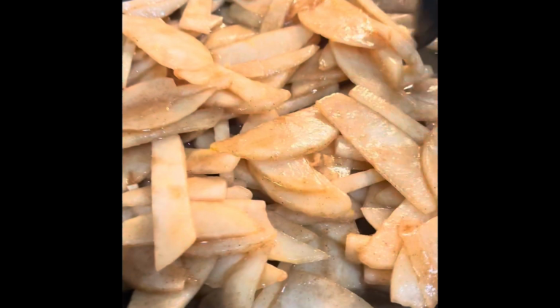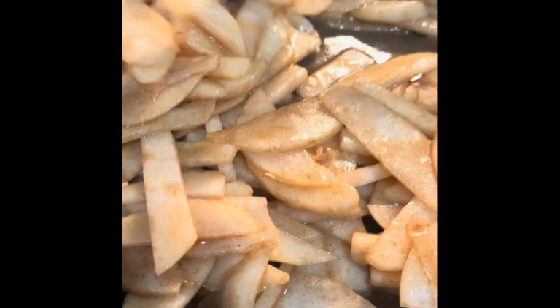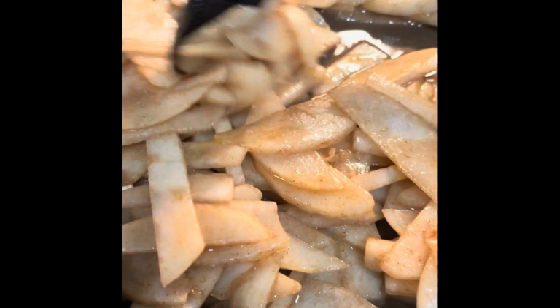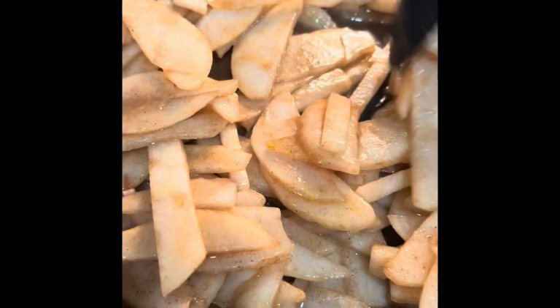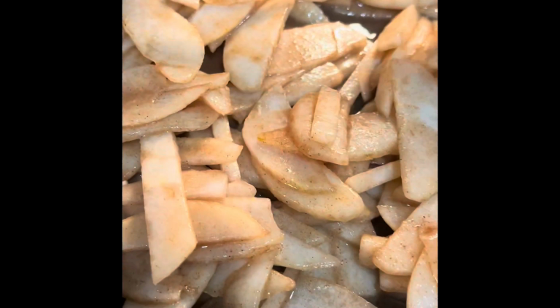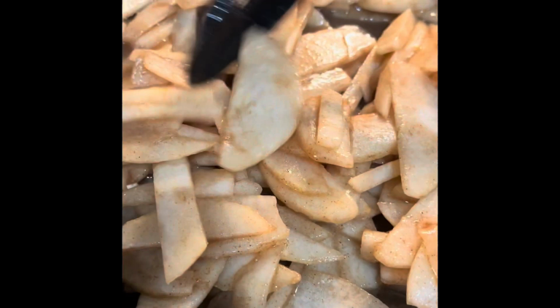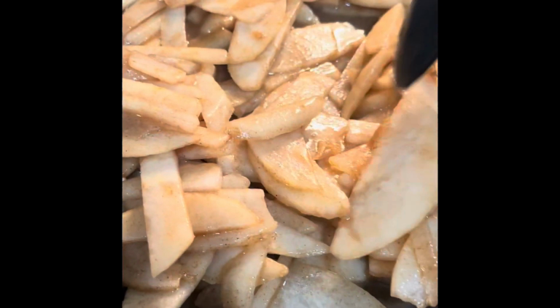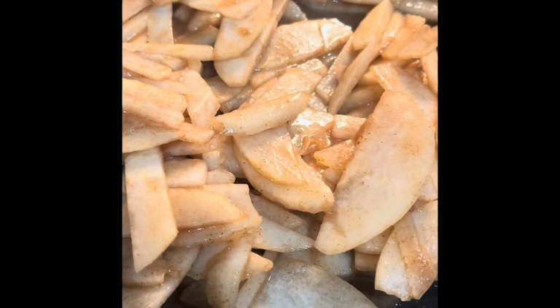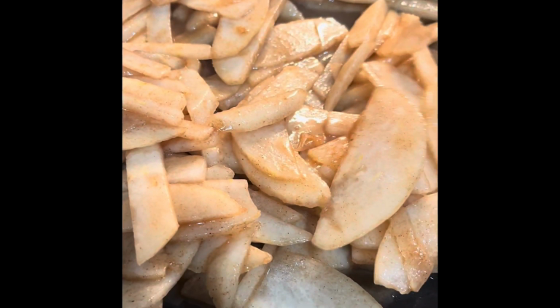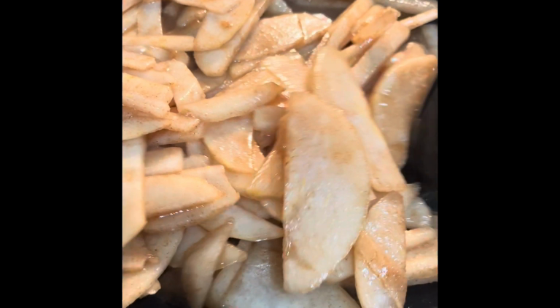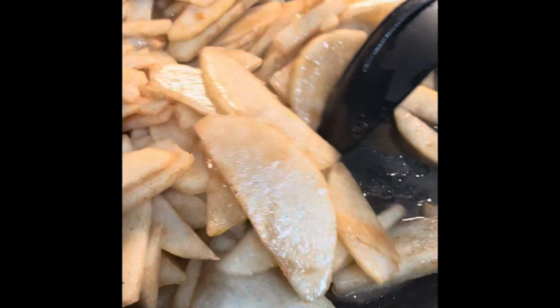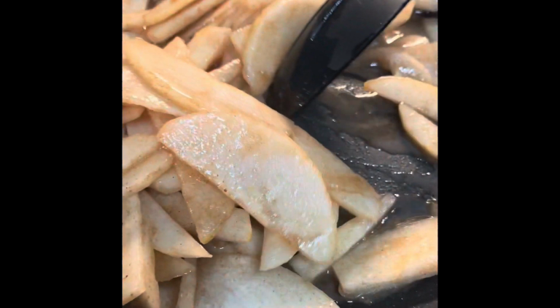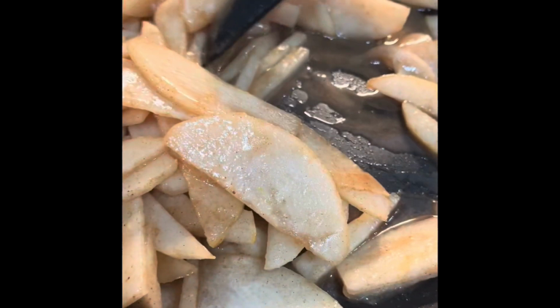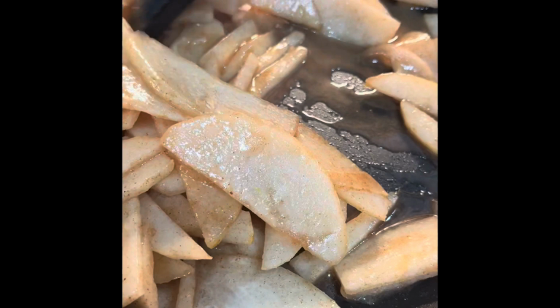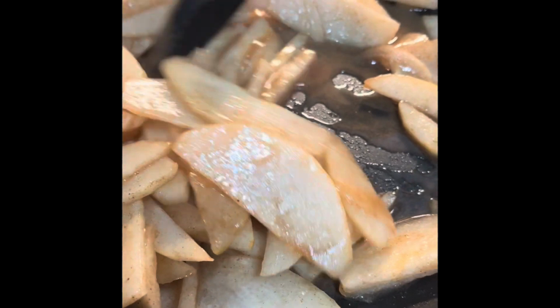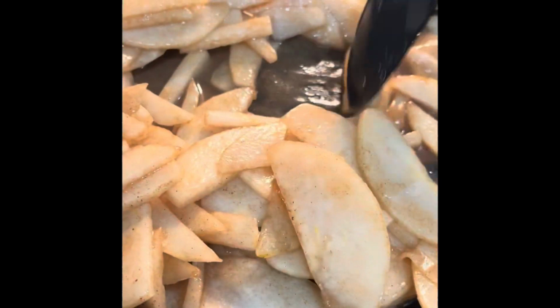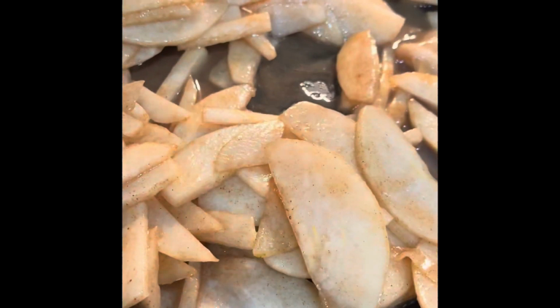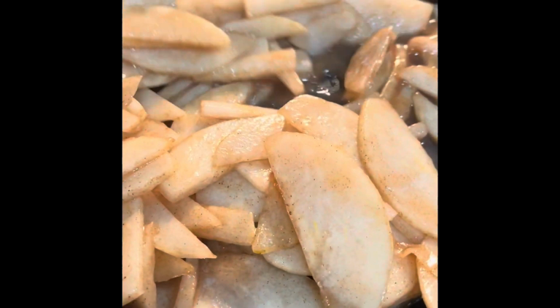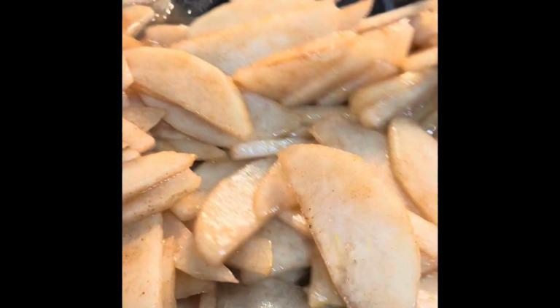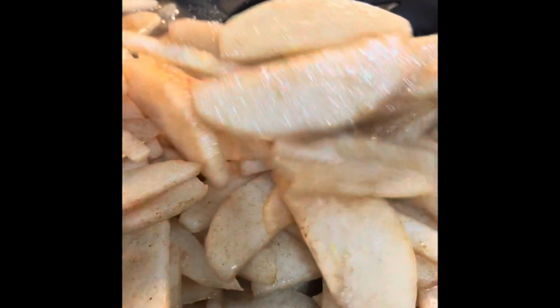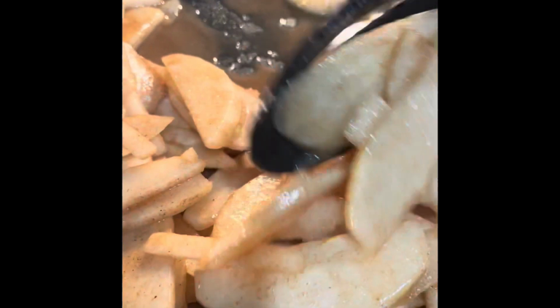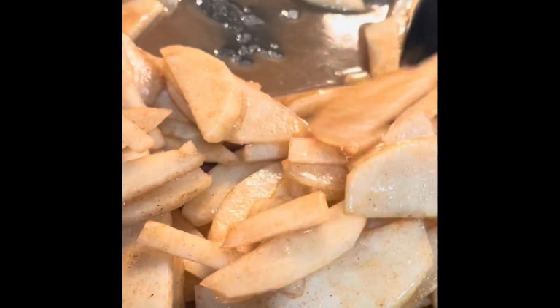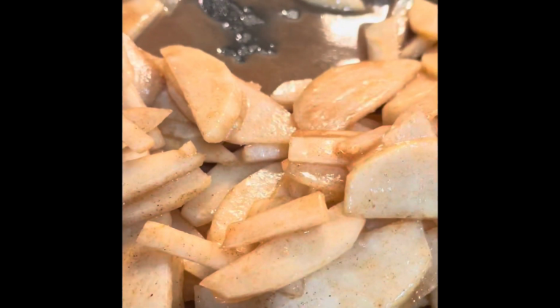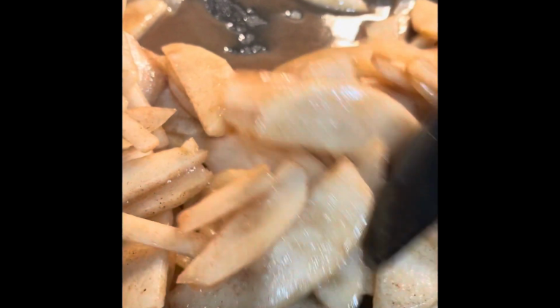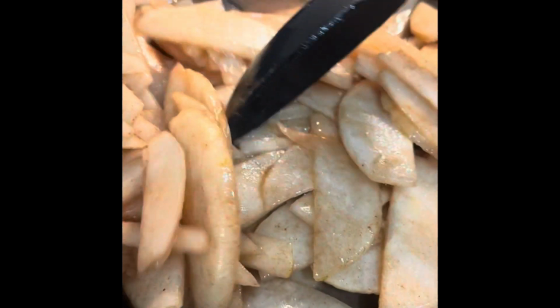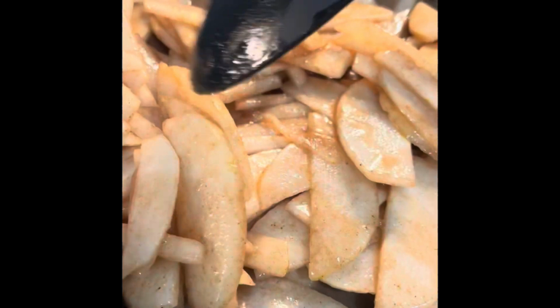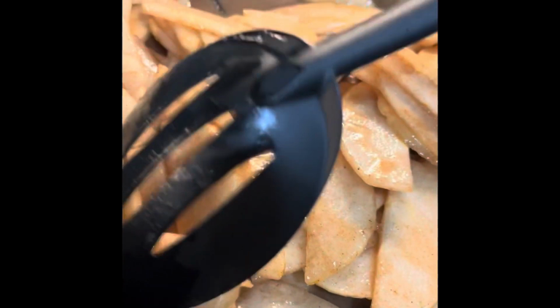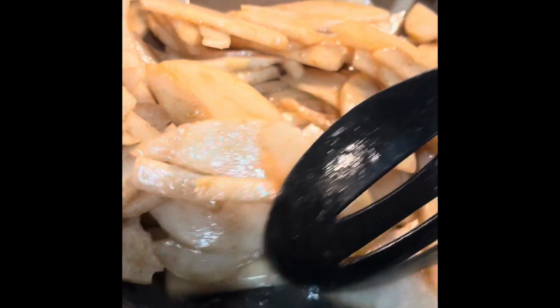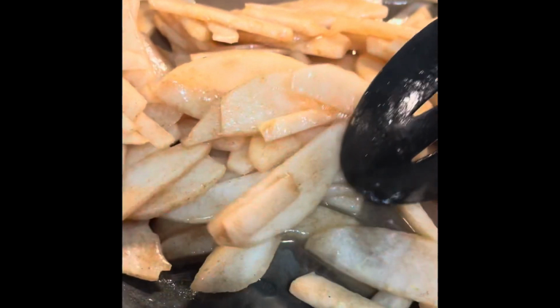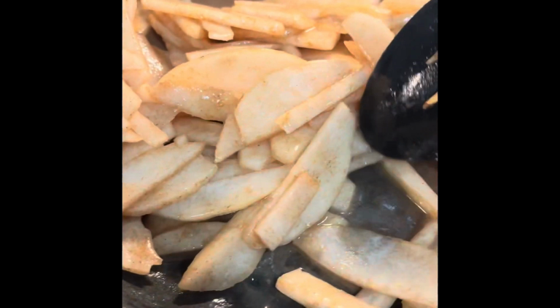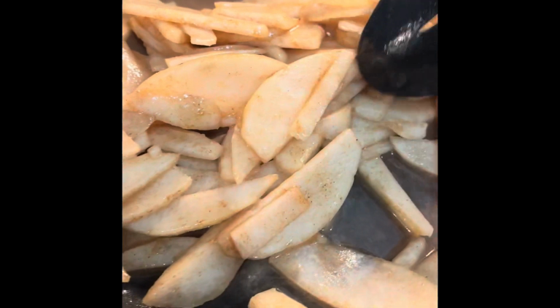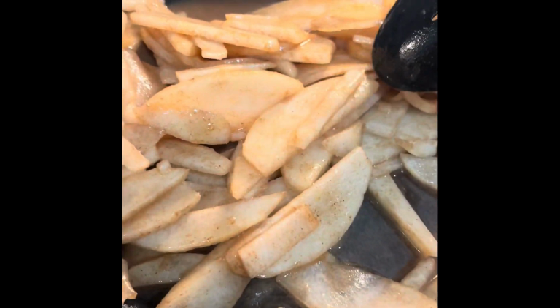My sister and I — it's the day before Thanksgiving — and we plan on attempting to try this apple pear pie.